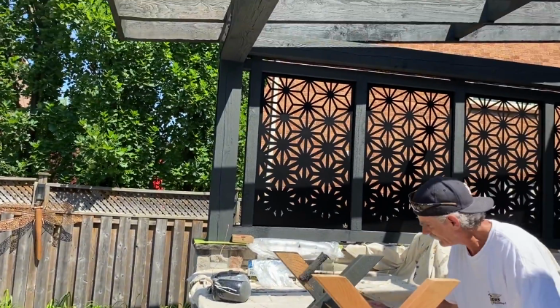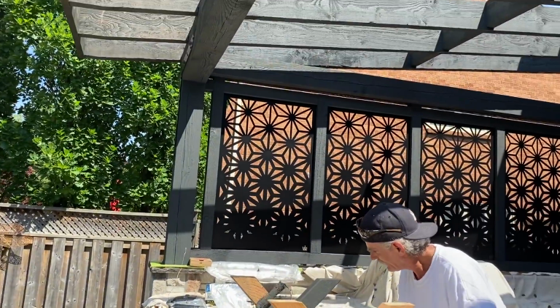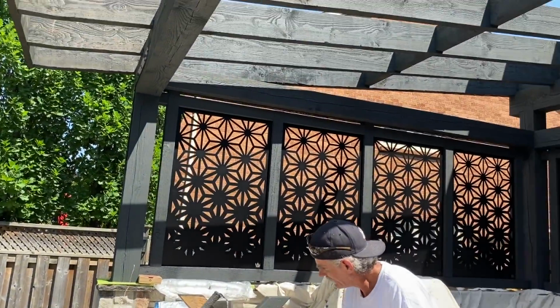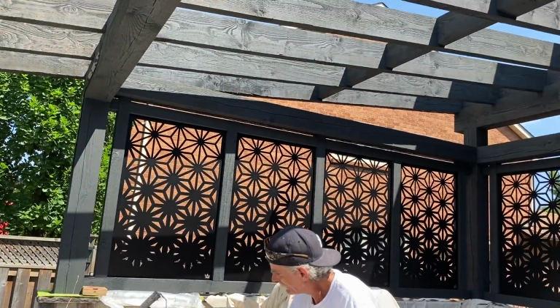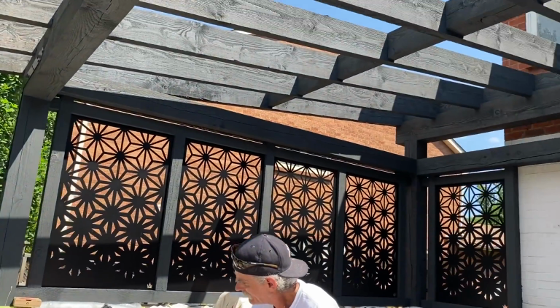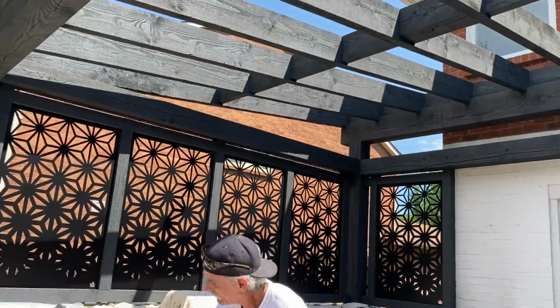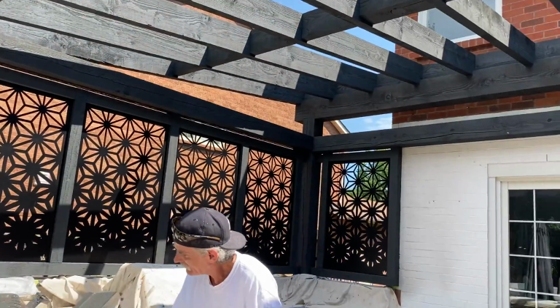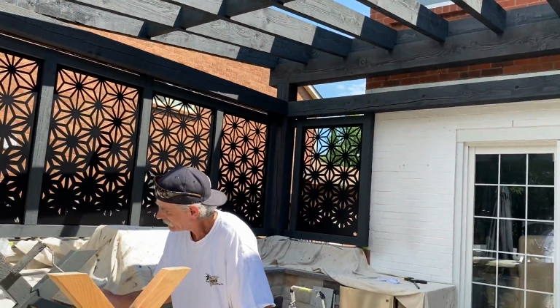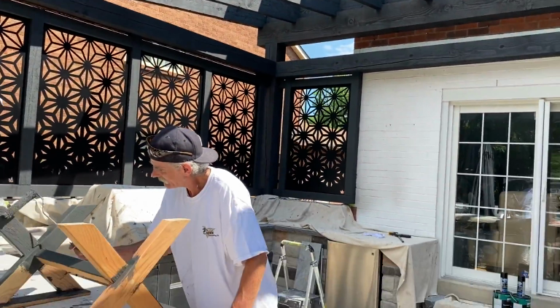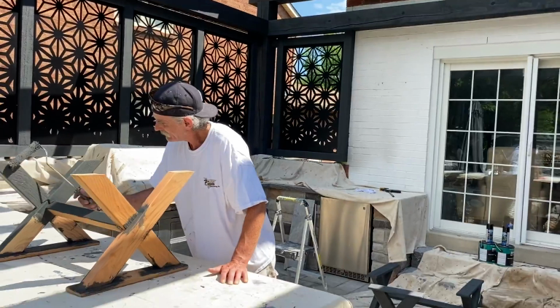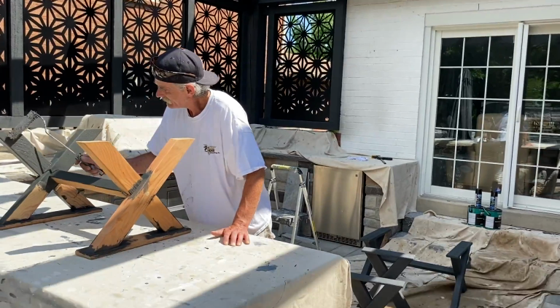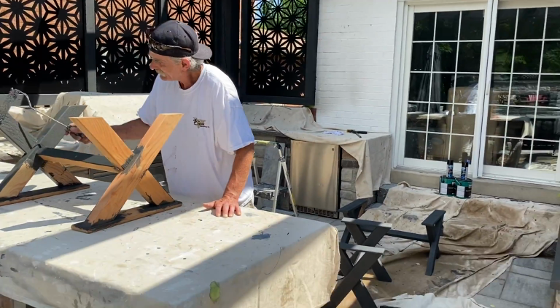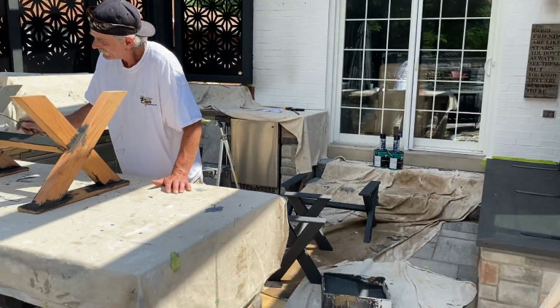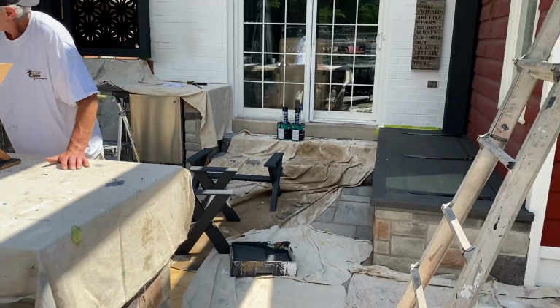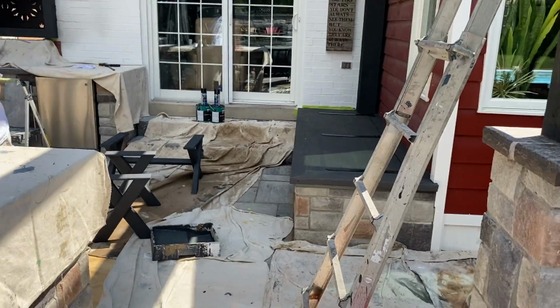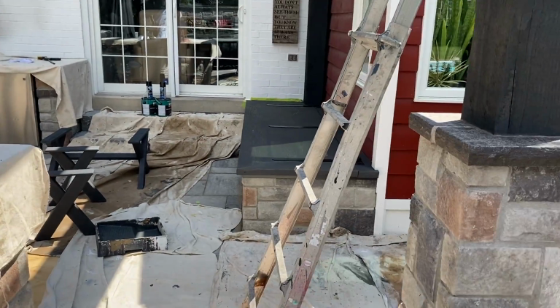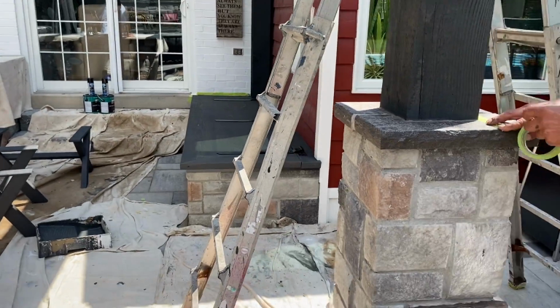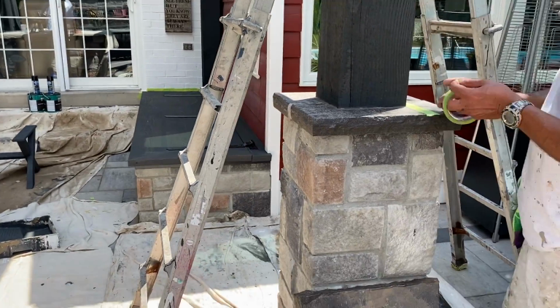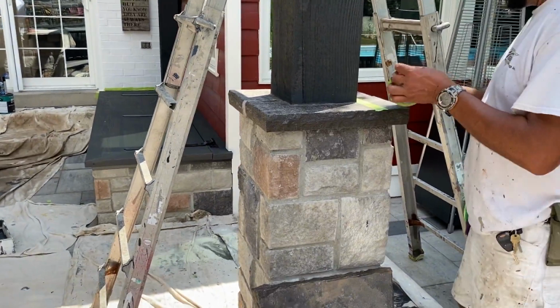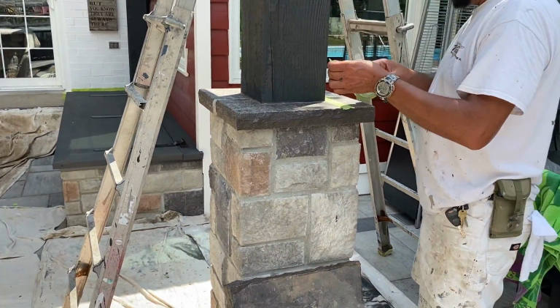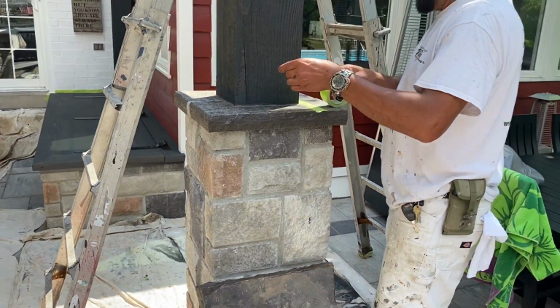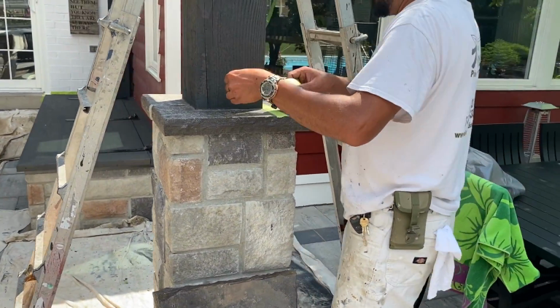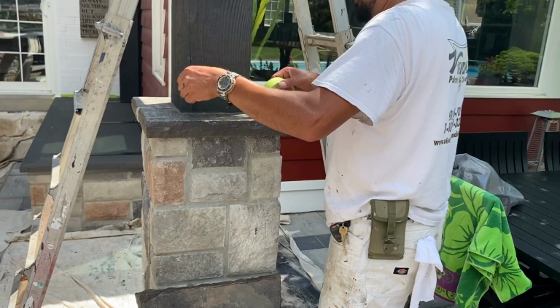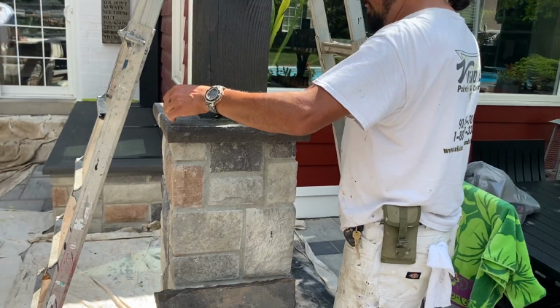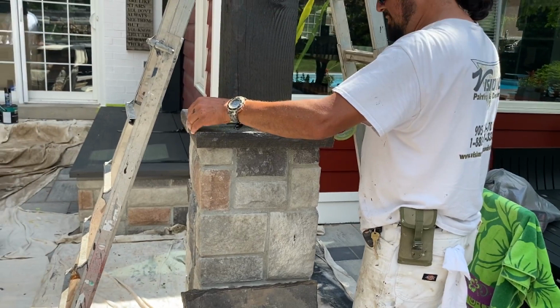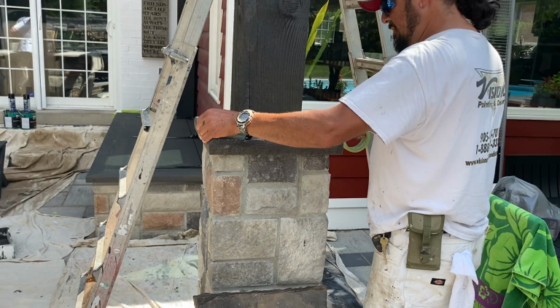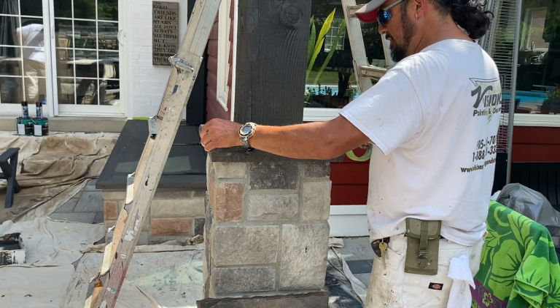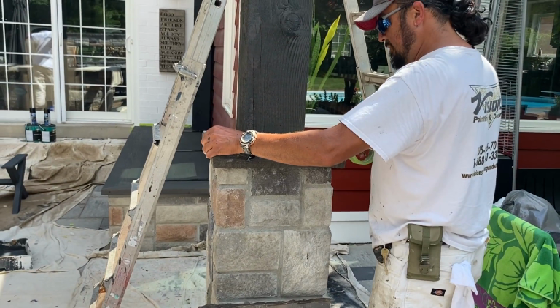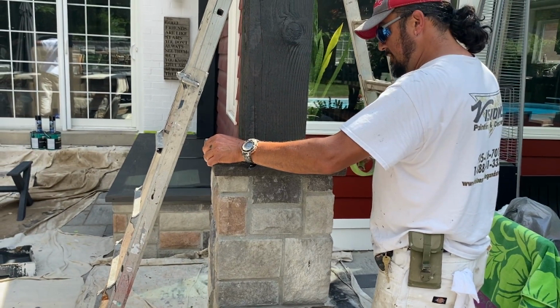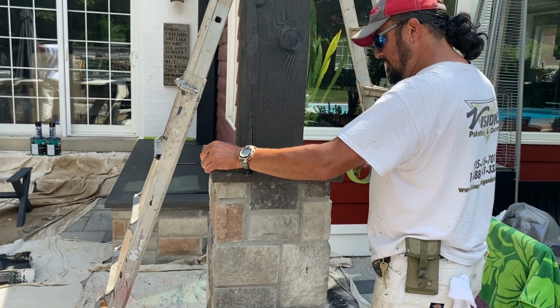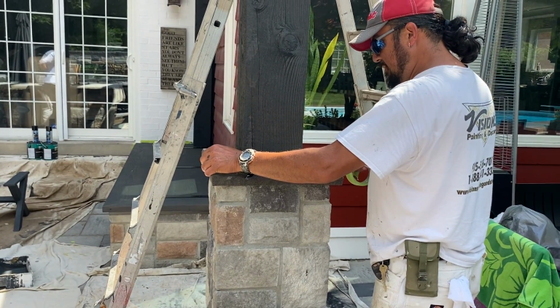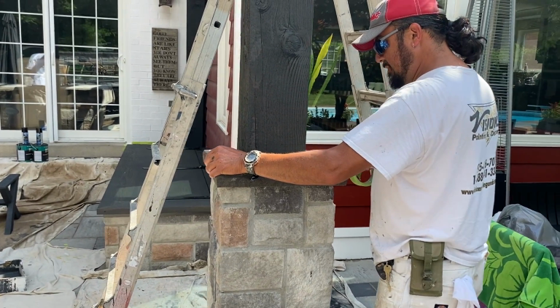If you're interested in a quality stain job, you can give Visions Painting and Decorating a call. We have Godfrey taping around the columns to make sure that we have nice straight cut lines.